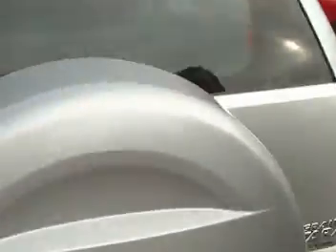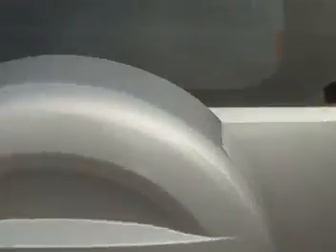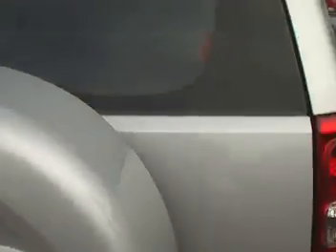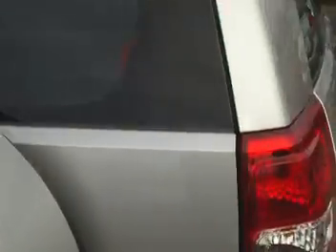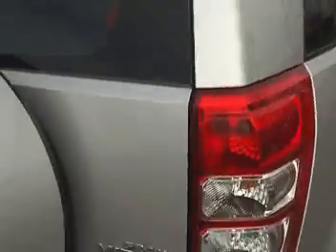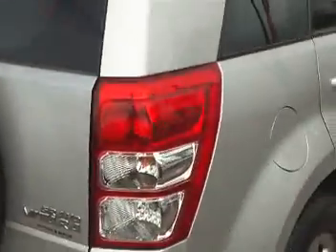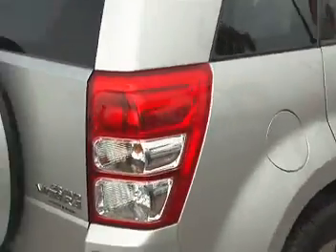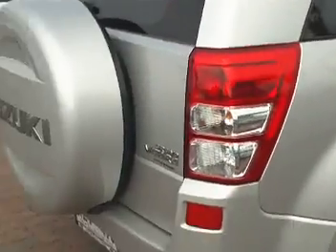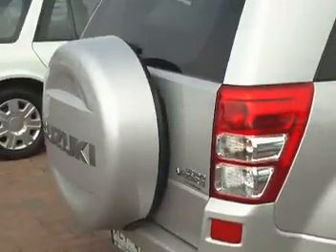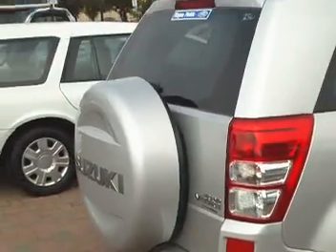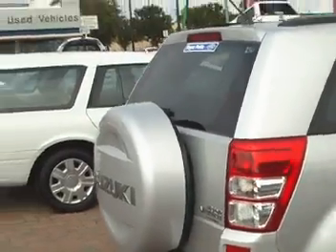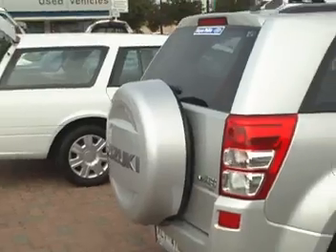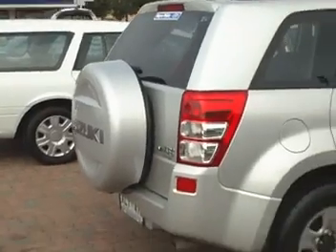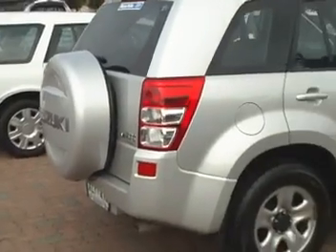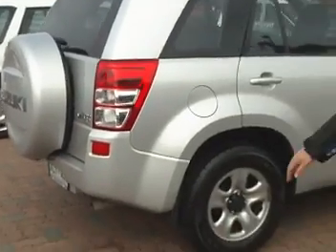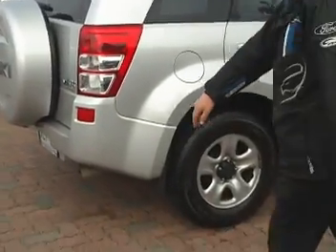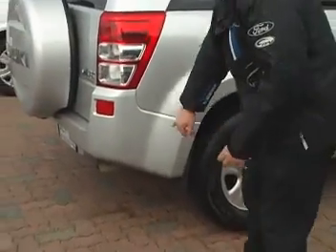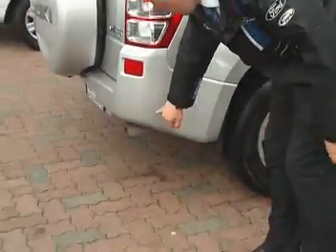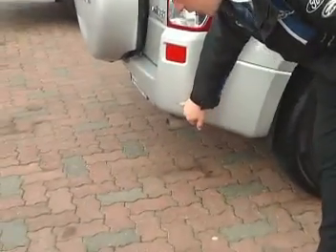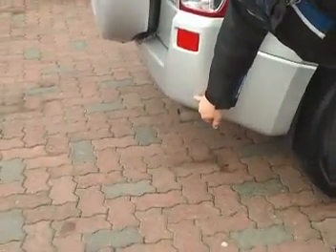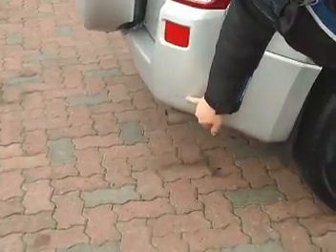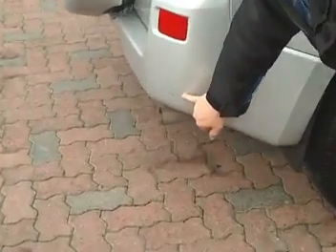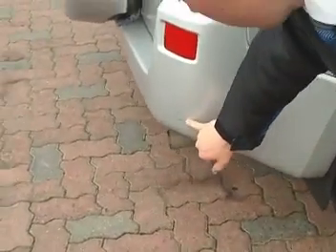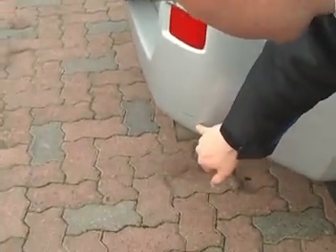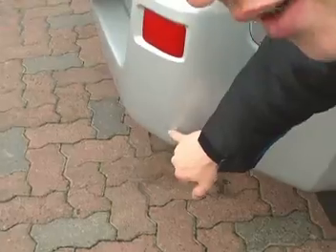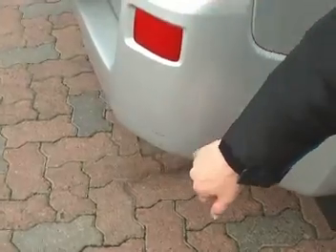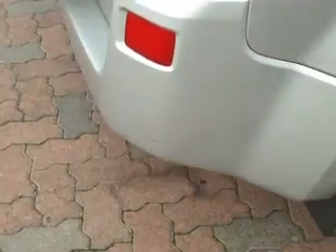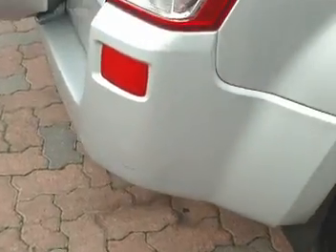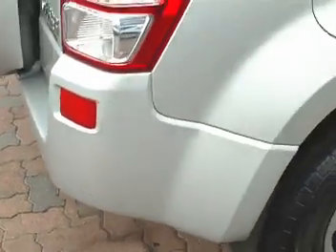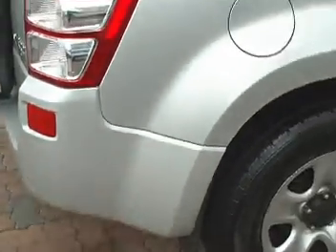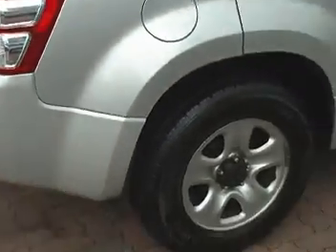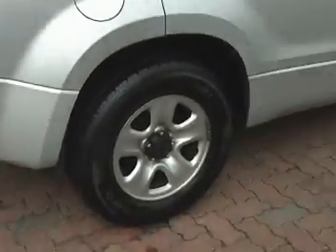I'm just coming around the vehicle so you can see every panel again. There is one little mark I've pointed out down here as well for you John — just a slight little scratch down there which we will get touched up as well, so nothing serious.